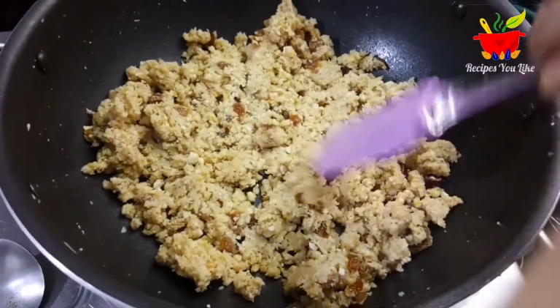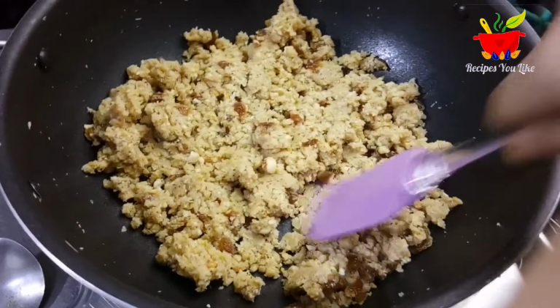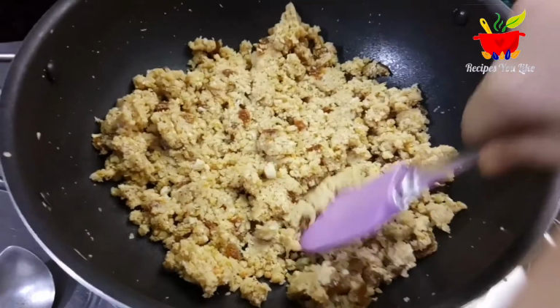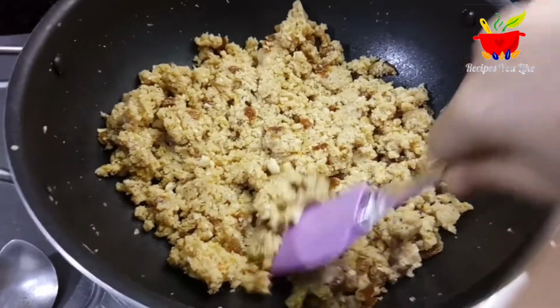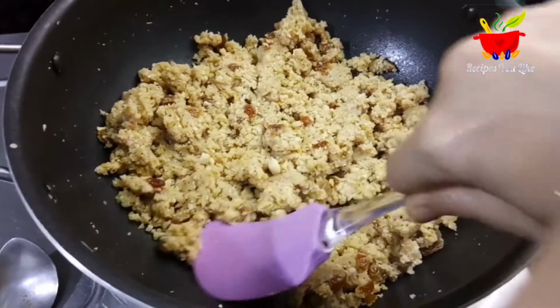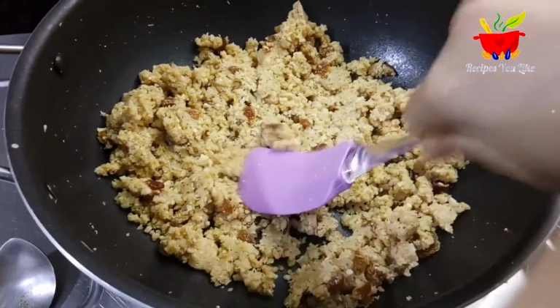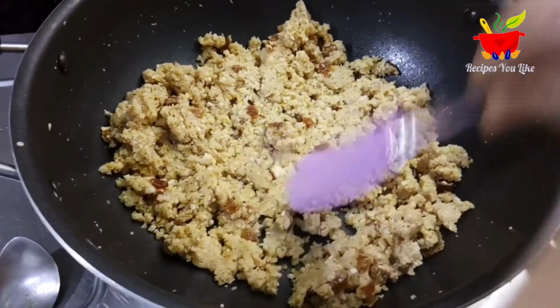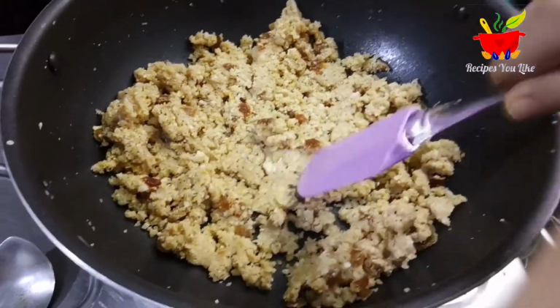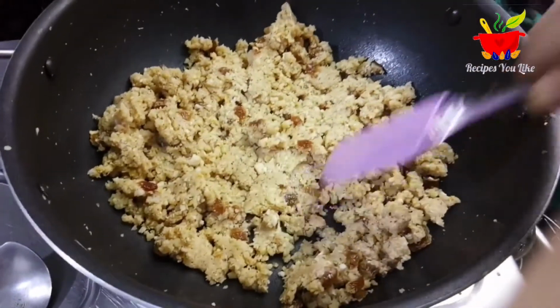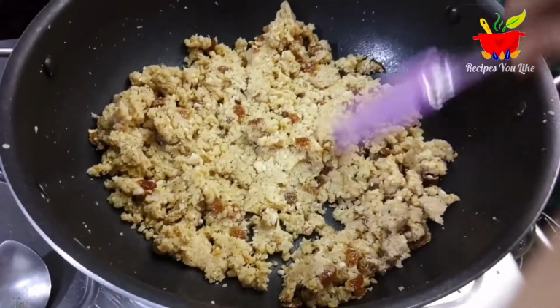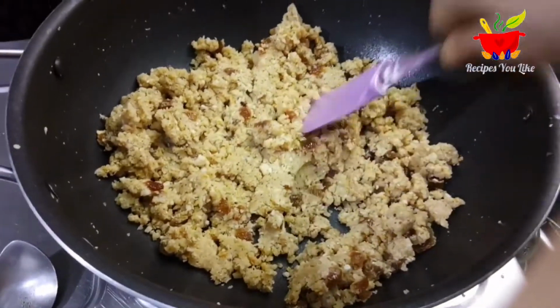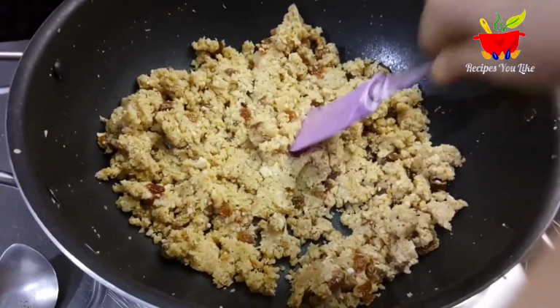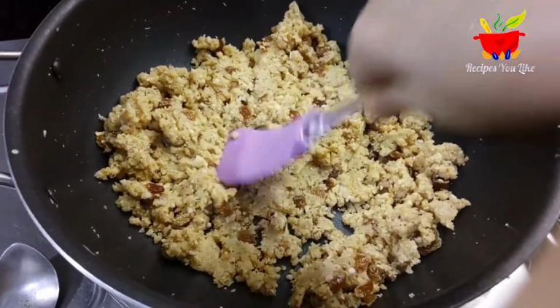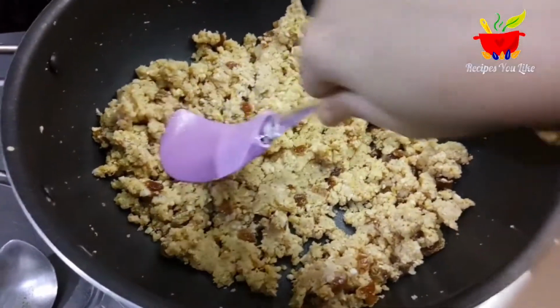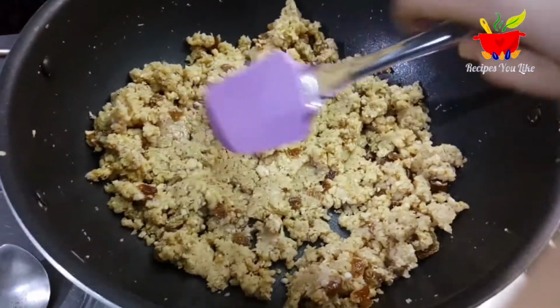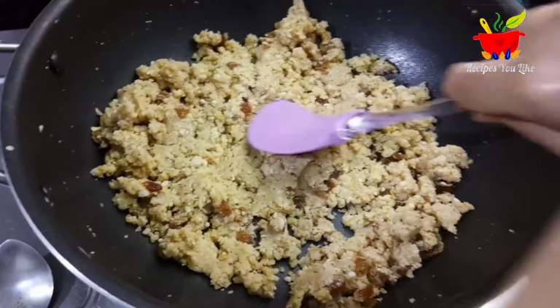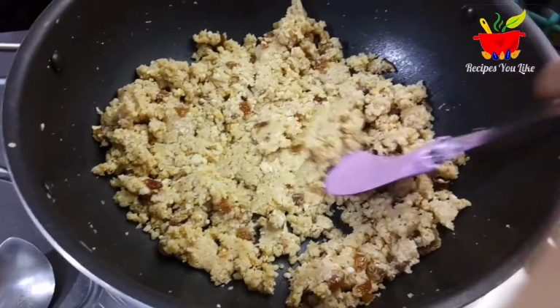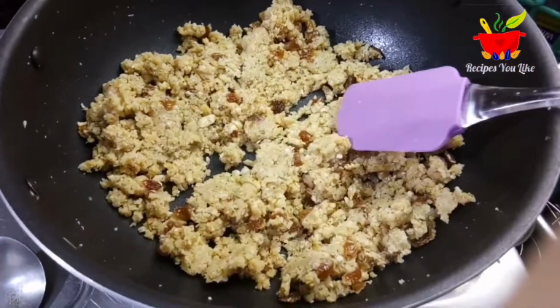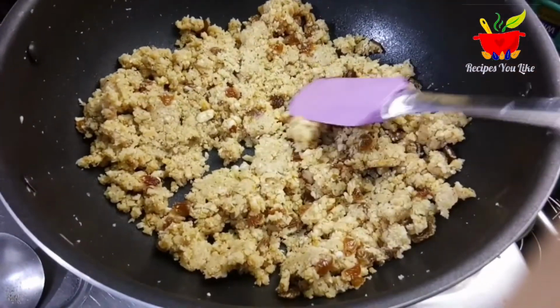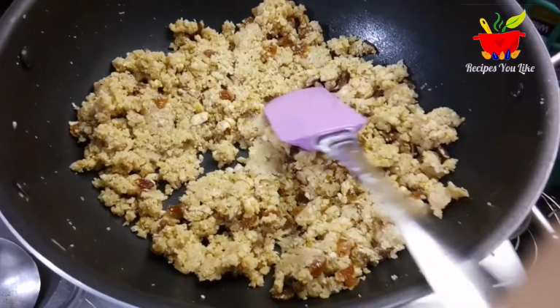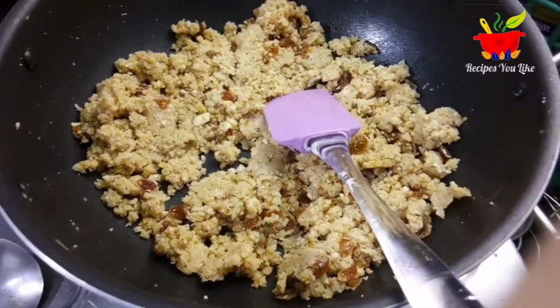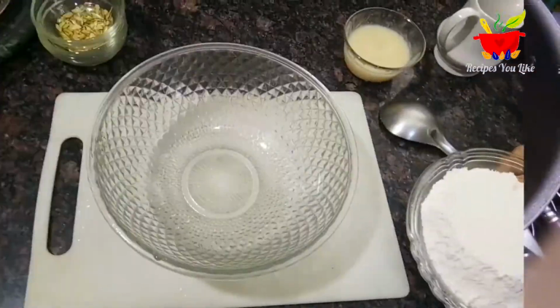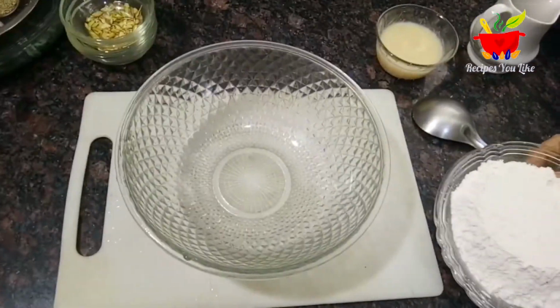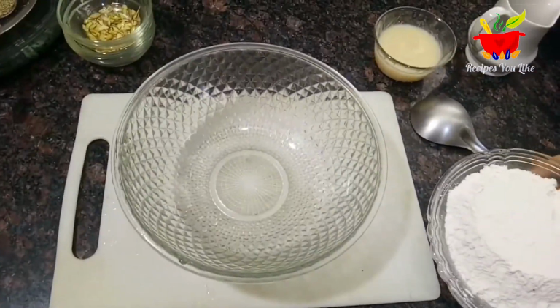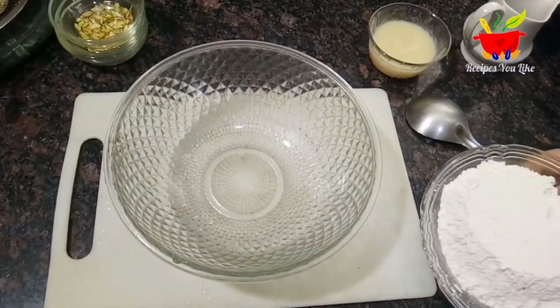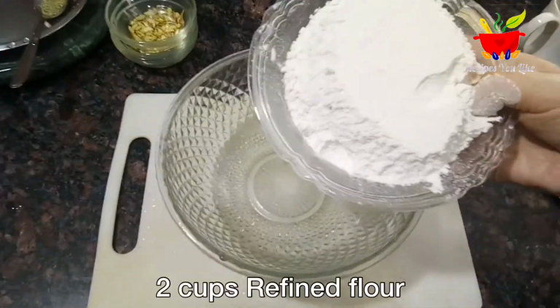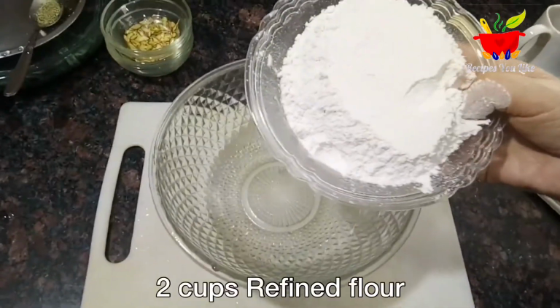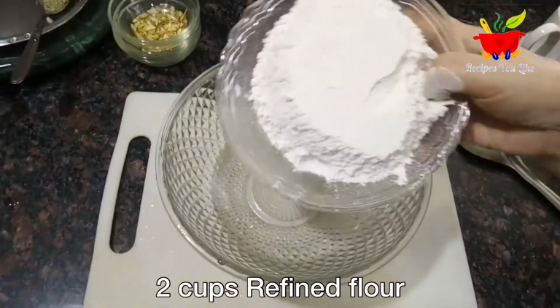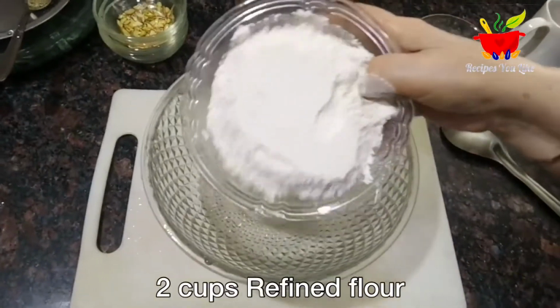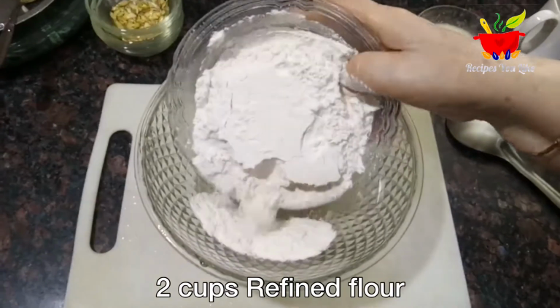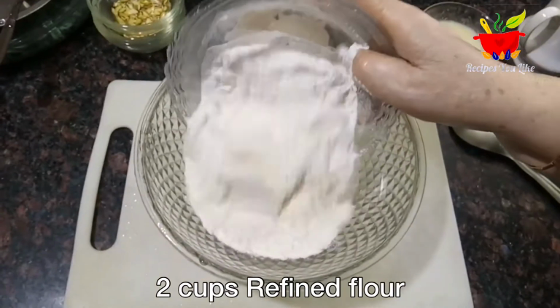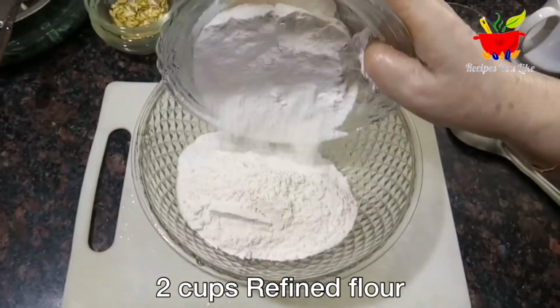Just within one to two minutes of adding and mixing the mawa into the dry fruit, our filling is ready. In a bowl we will take two cups of maida all-purpose flour.